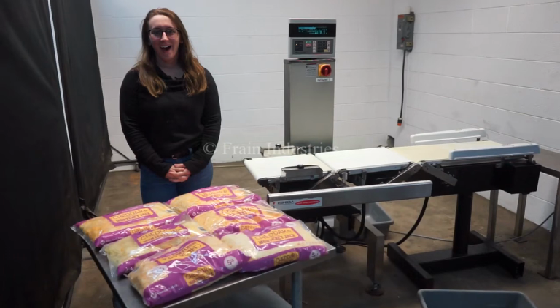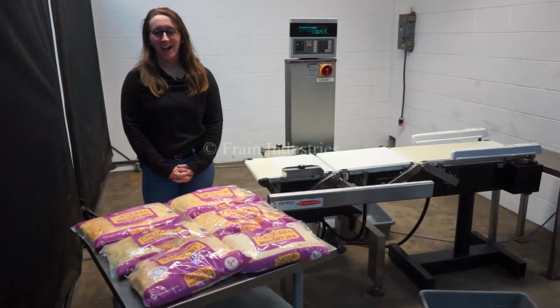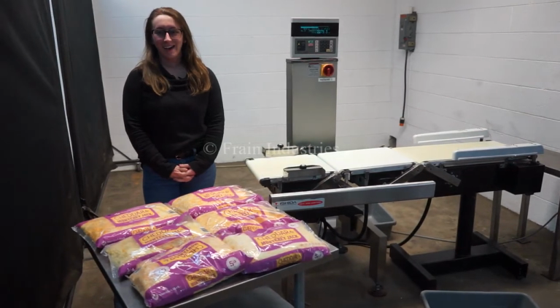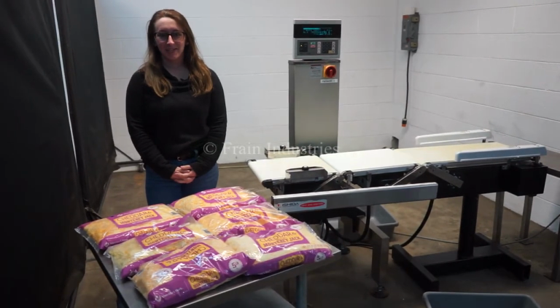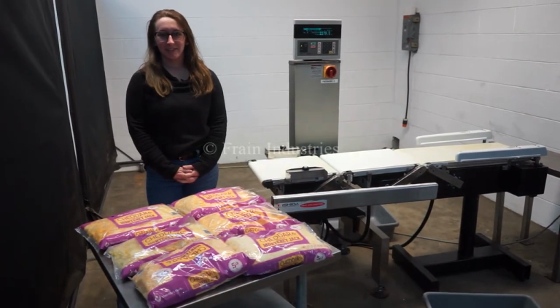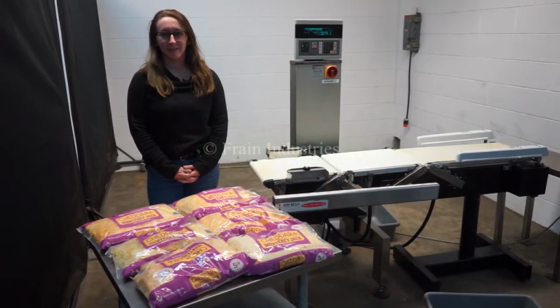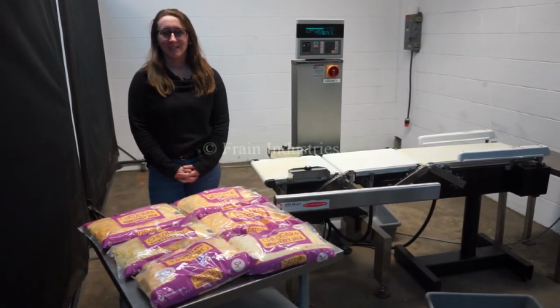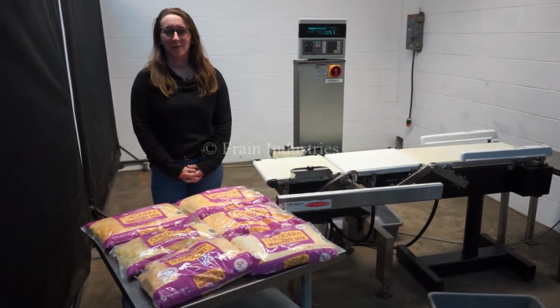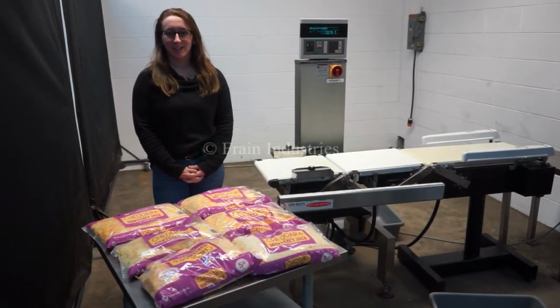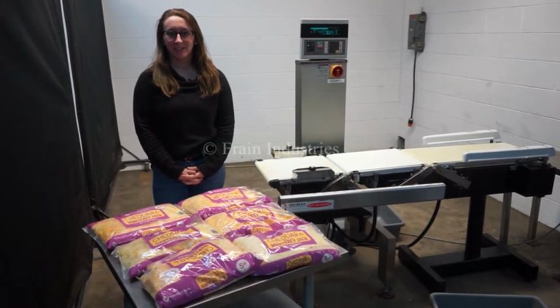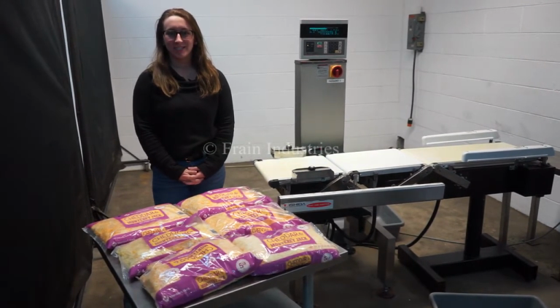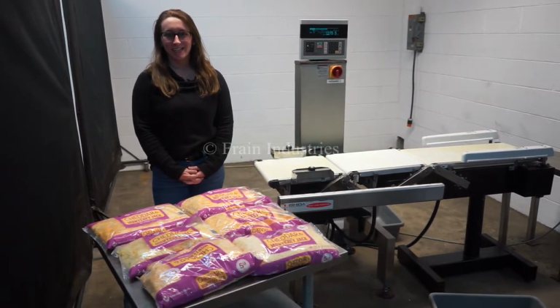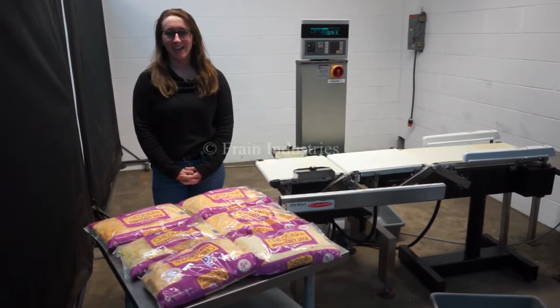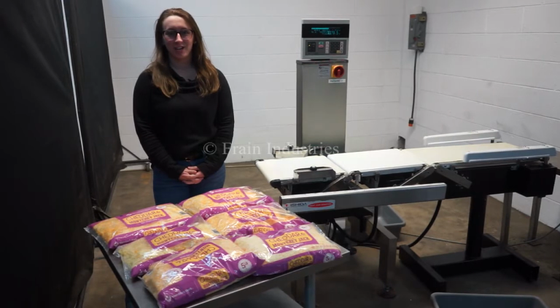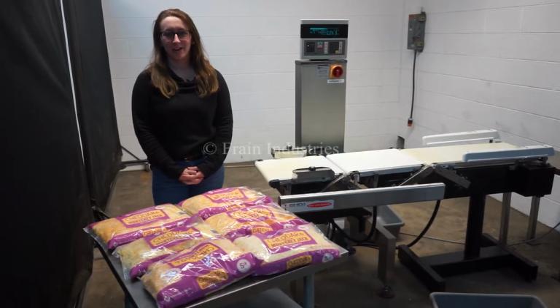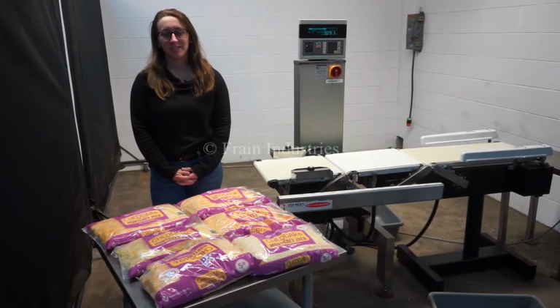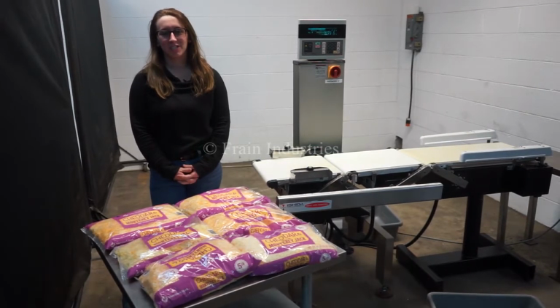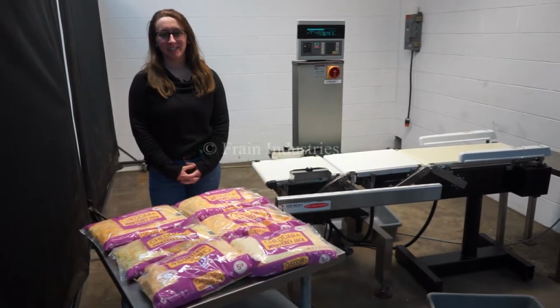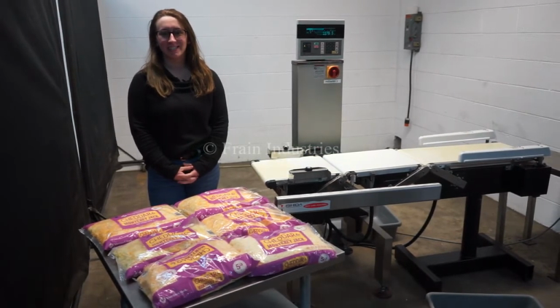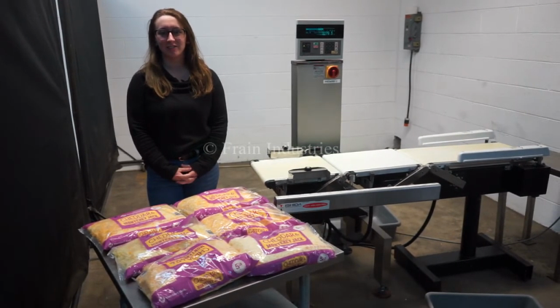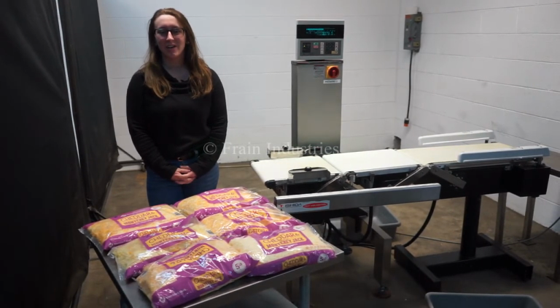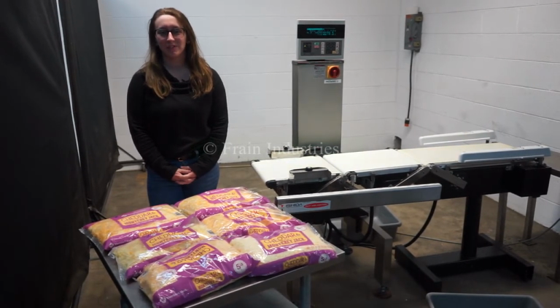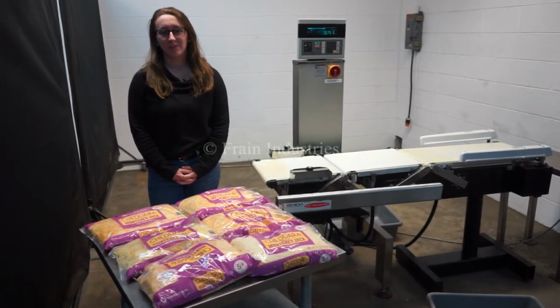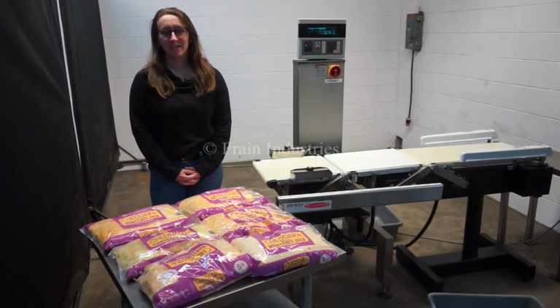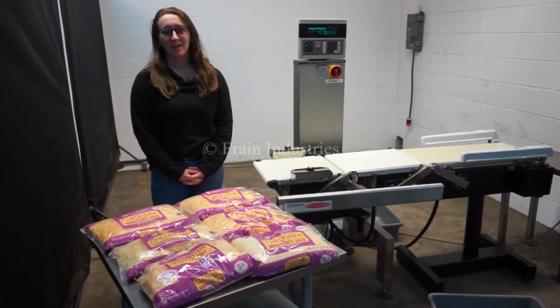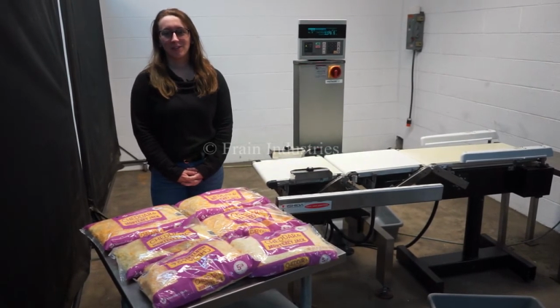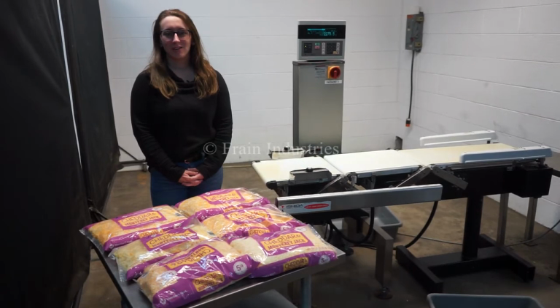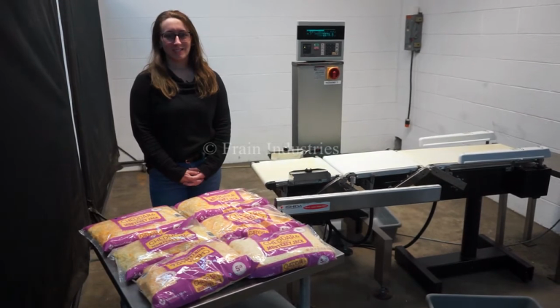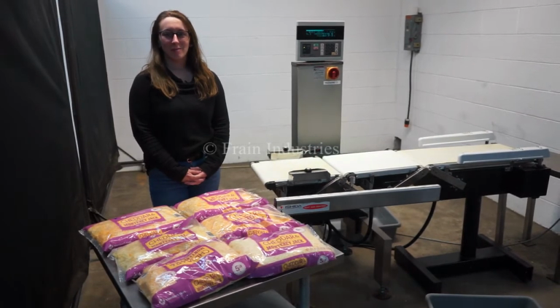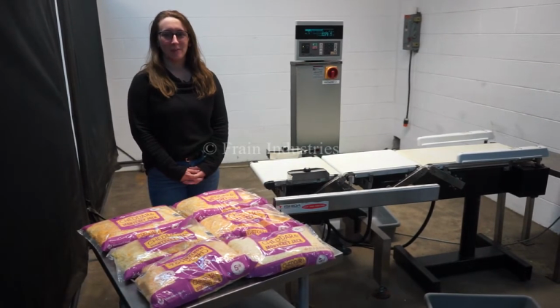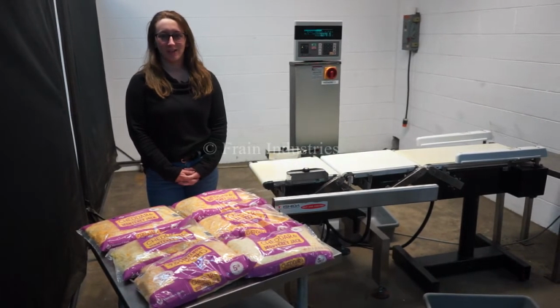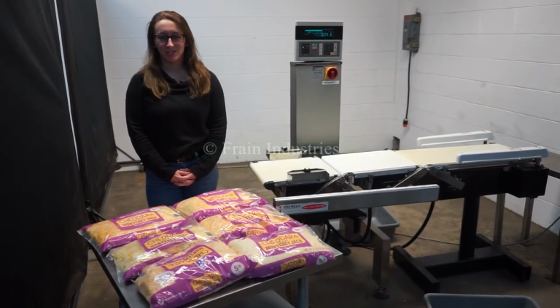Hi, I'm Elena with The Frame Group. Today we'll be cycling your Ishida DACS CheckWeigher. This machine is currently set to single phase 120 volts. We recommend reading the manual in its entirety before powering on the machine.